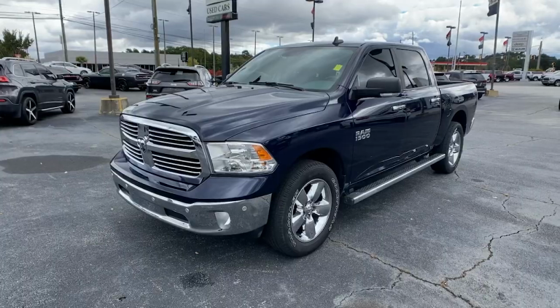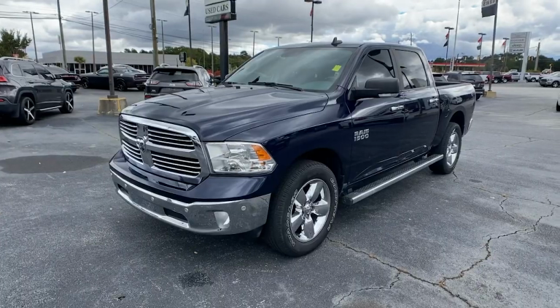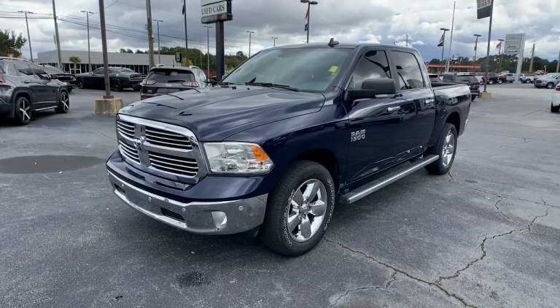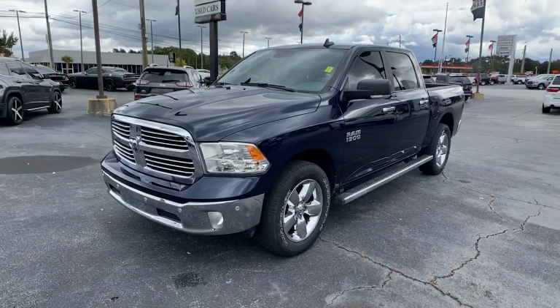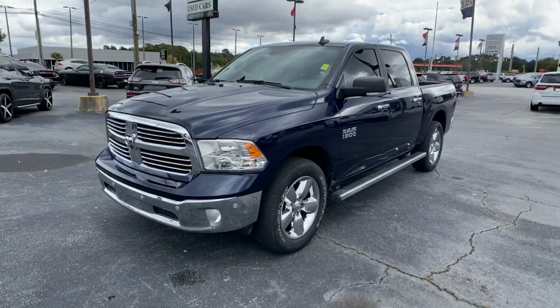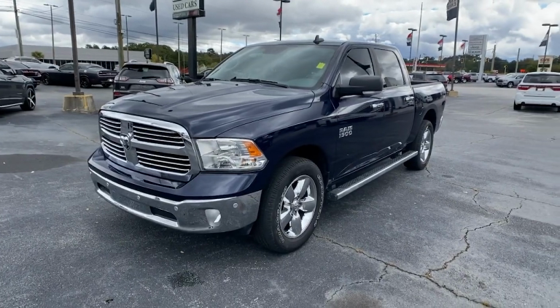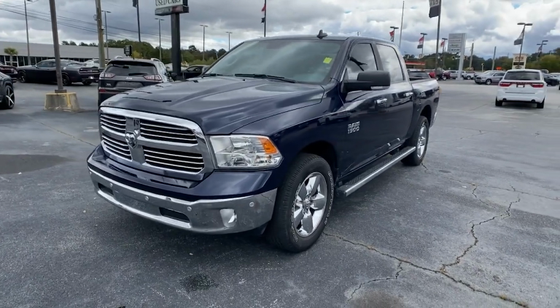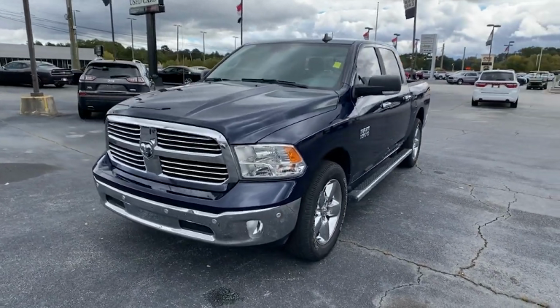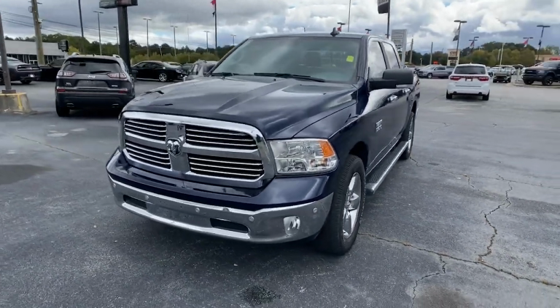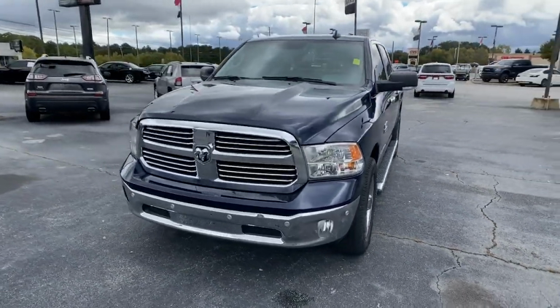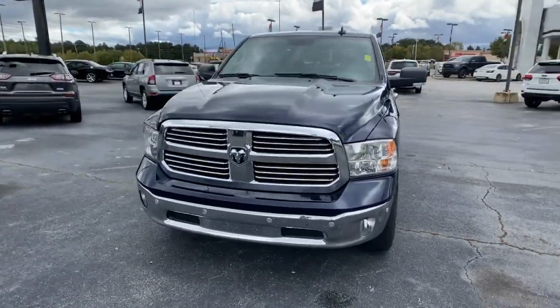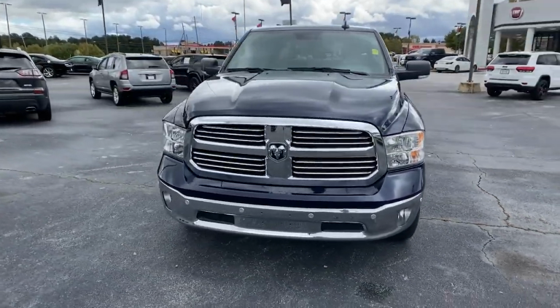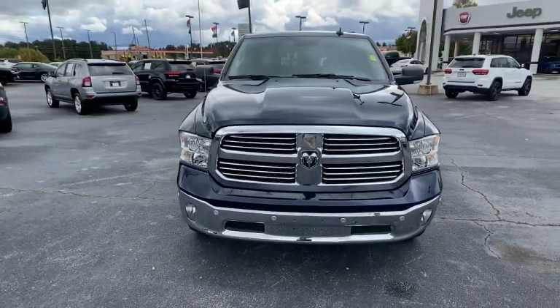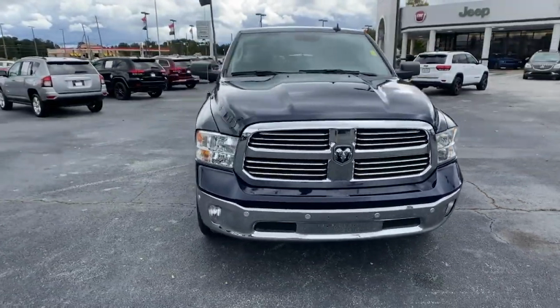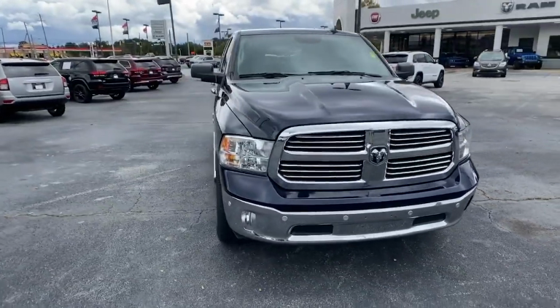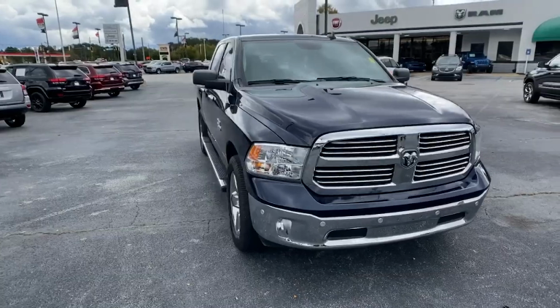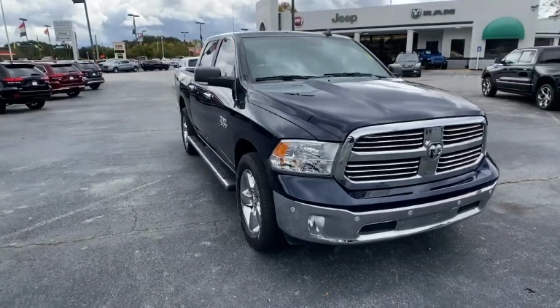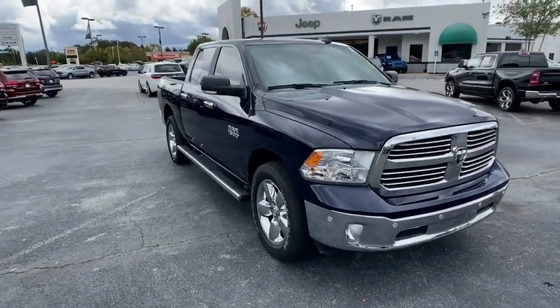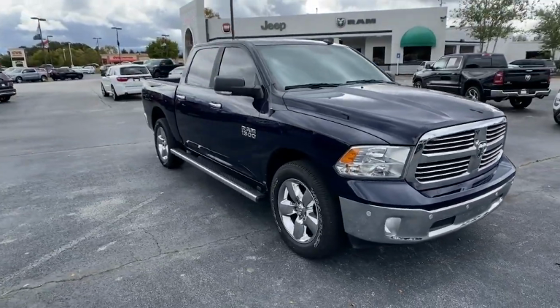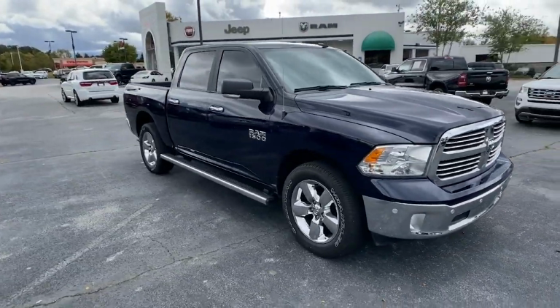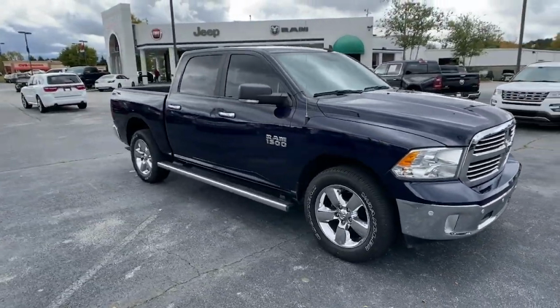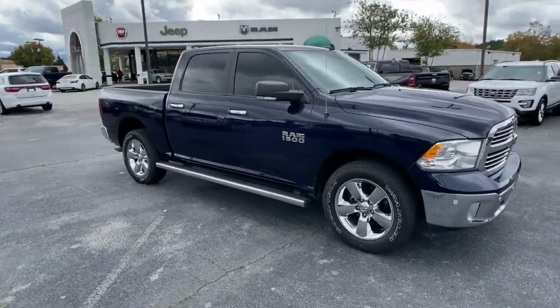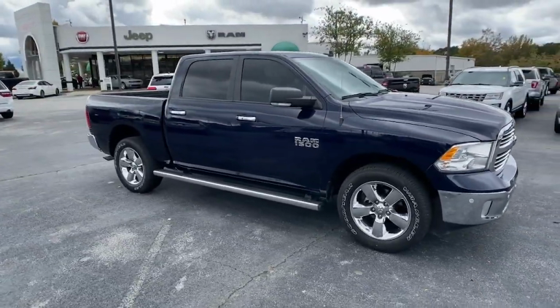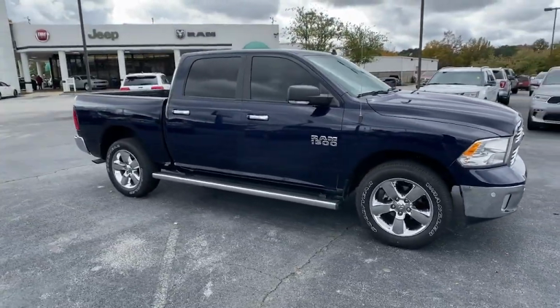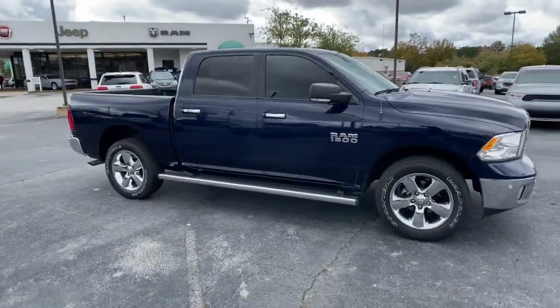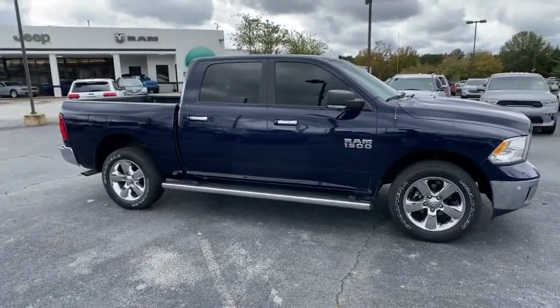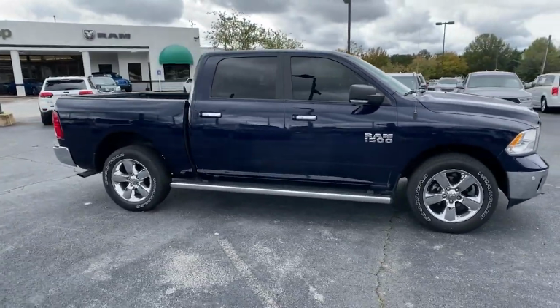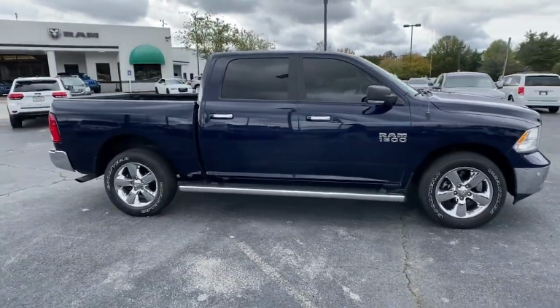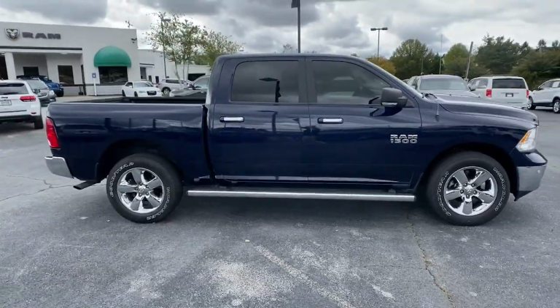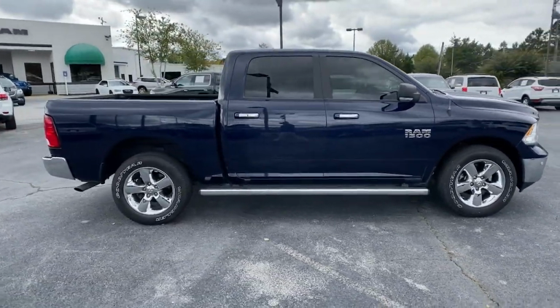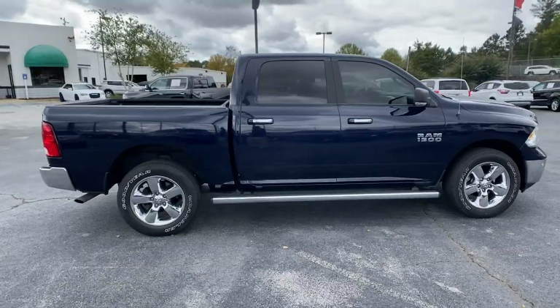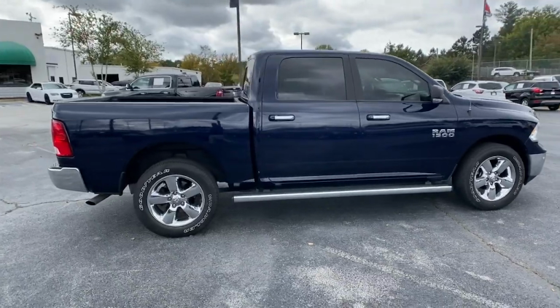The Ram 1500 delivers gritty towing capability, passenger-focused comfort and safety features, and surprising fuel efficiency. The following are some of this vehicle's highlighted options.